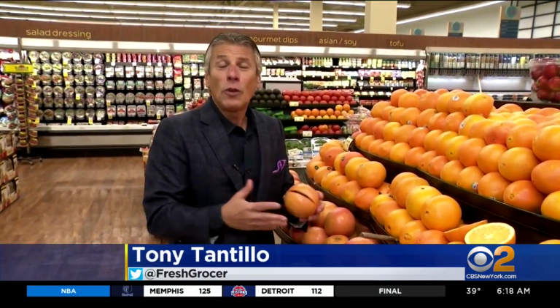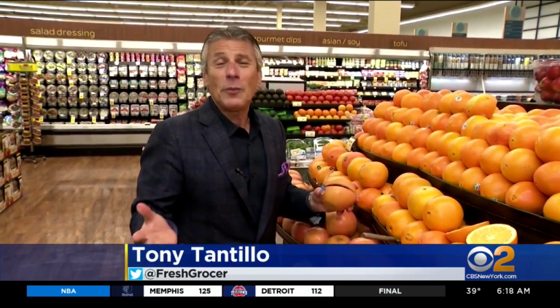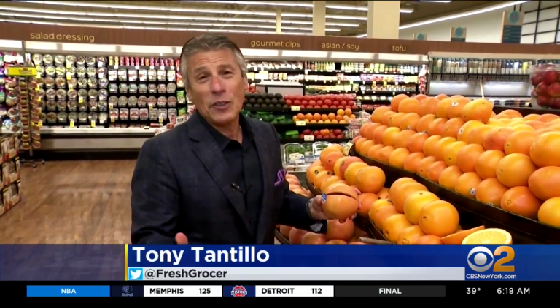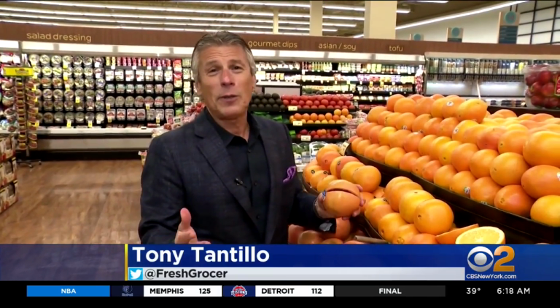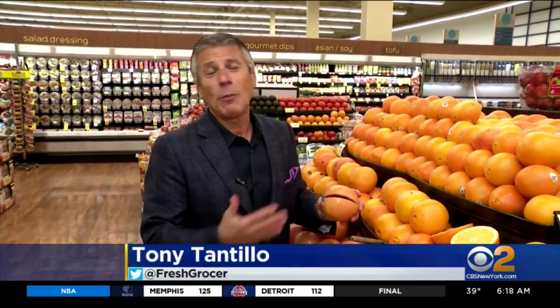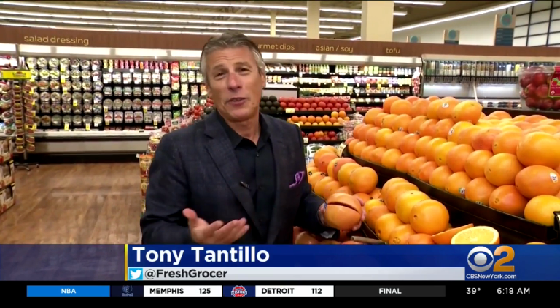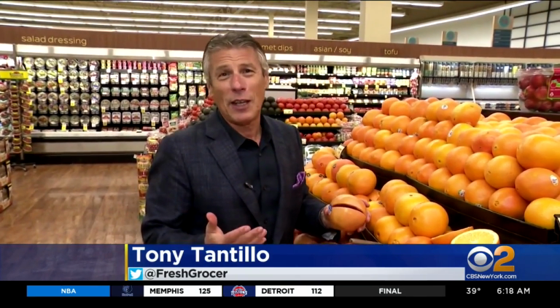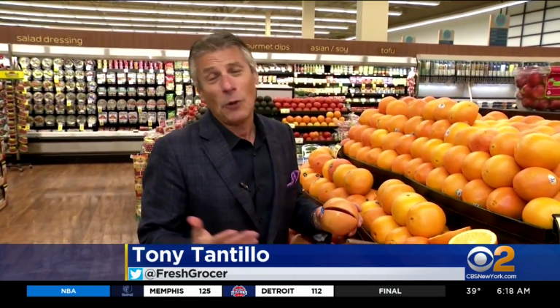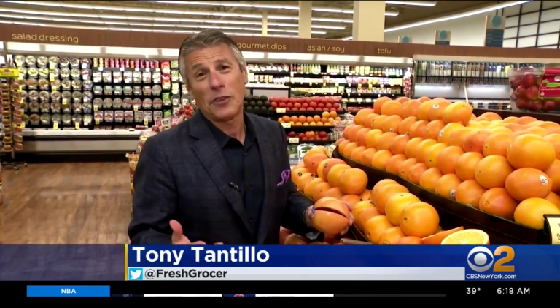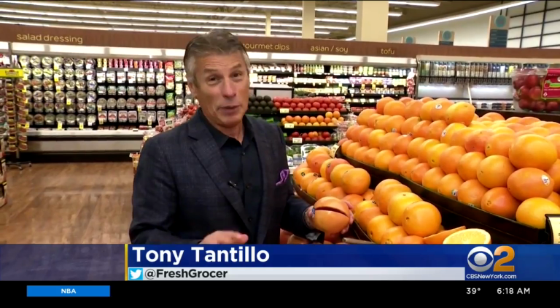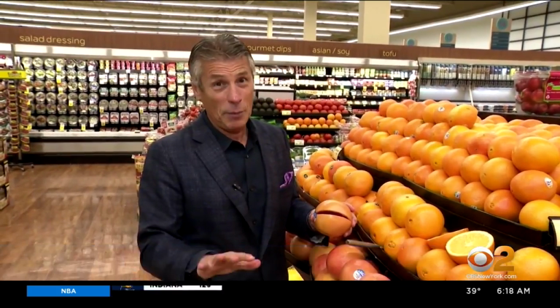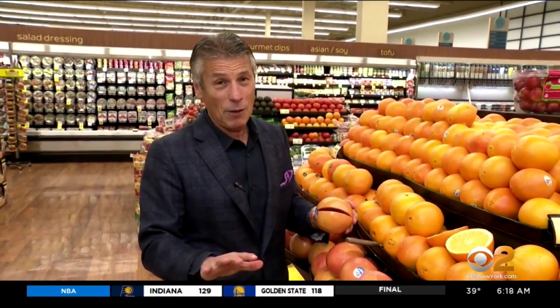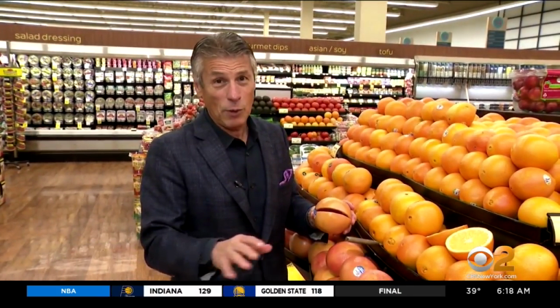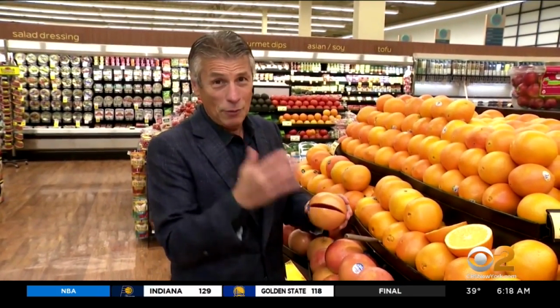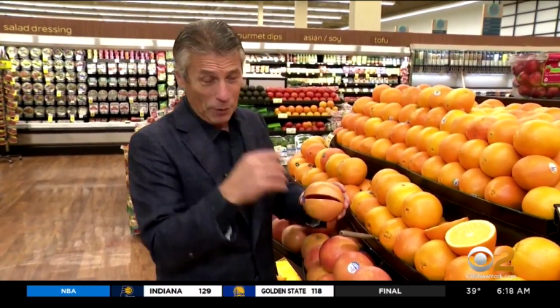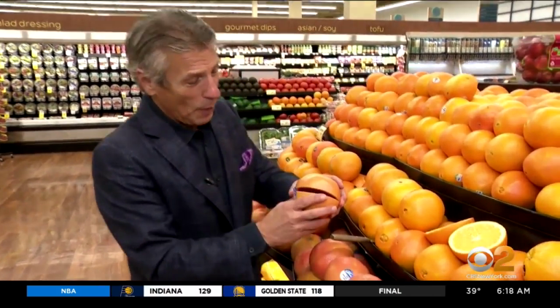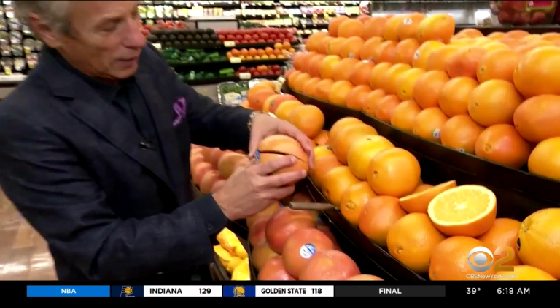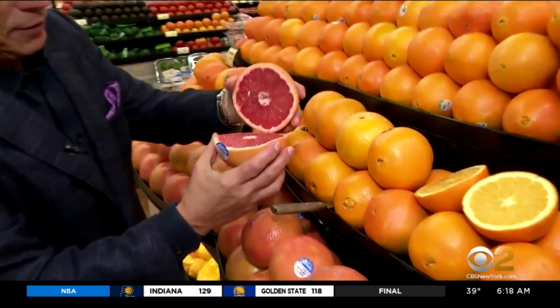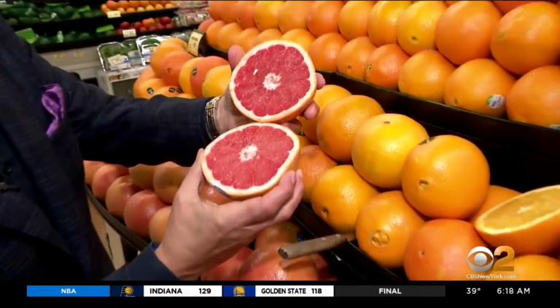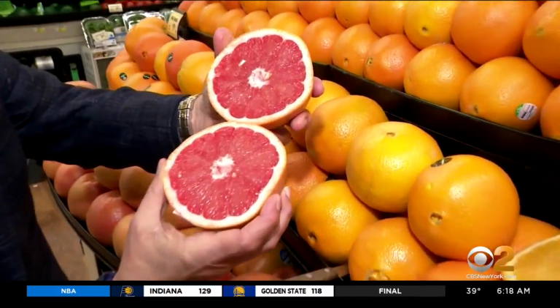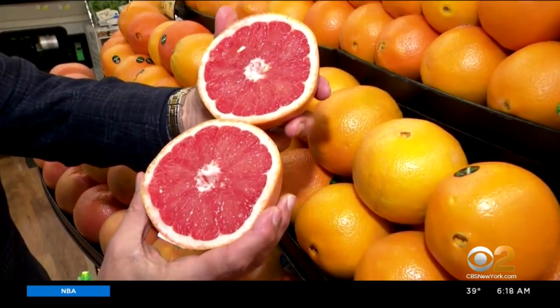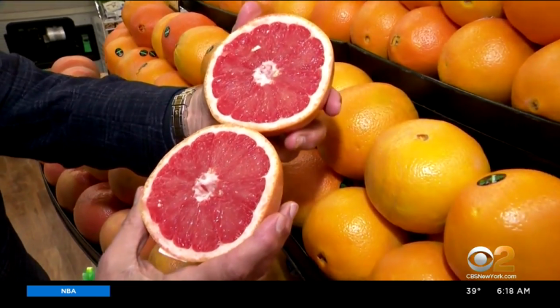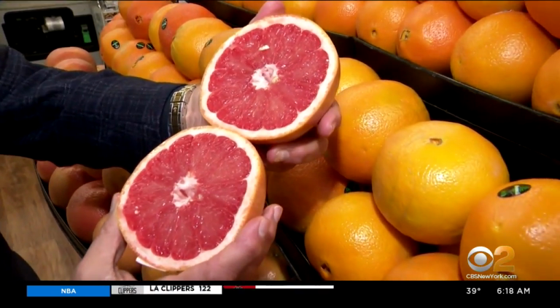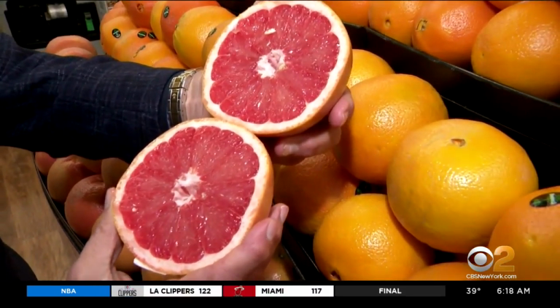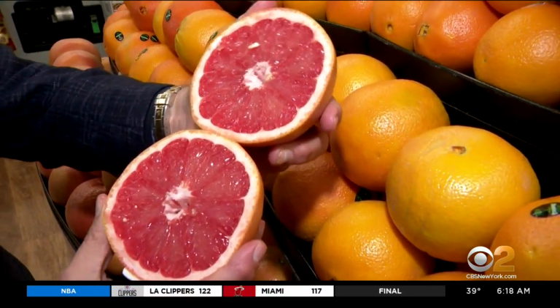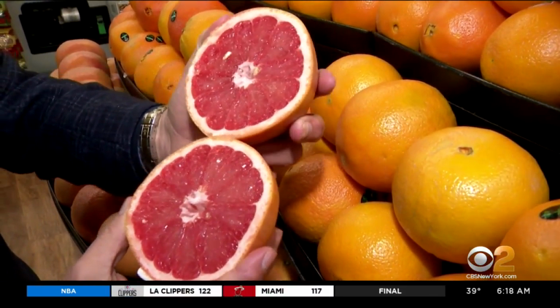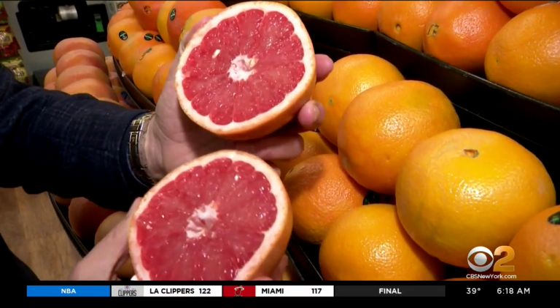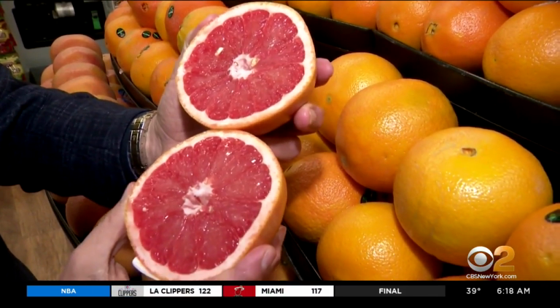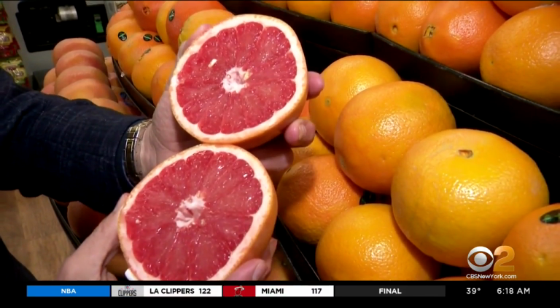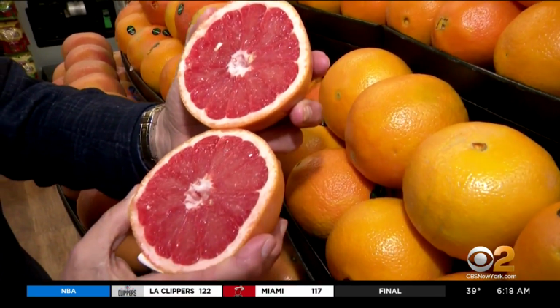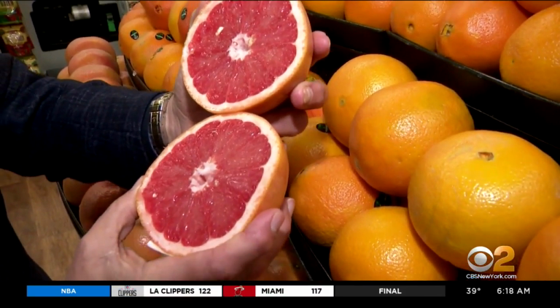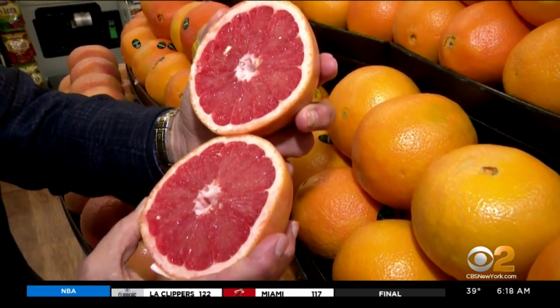Today's tip of the day is going to be one of my favorite citrus items. I know I say this a lot, but this time of year, red grapefruit — look at this. Is that beautiful? The number one diet food because of 35 calories per serving.